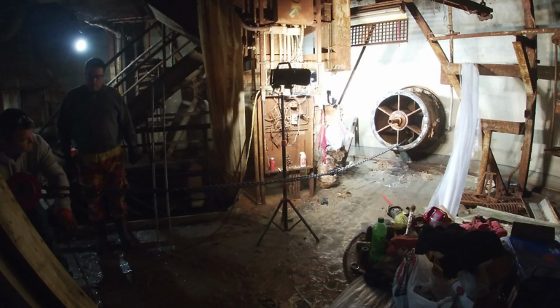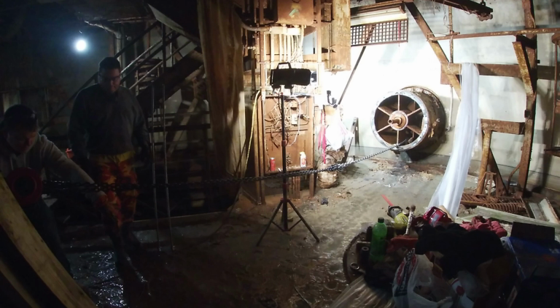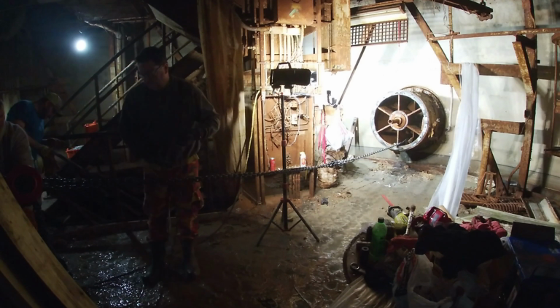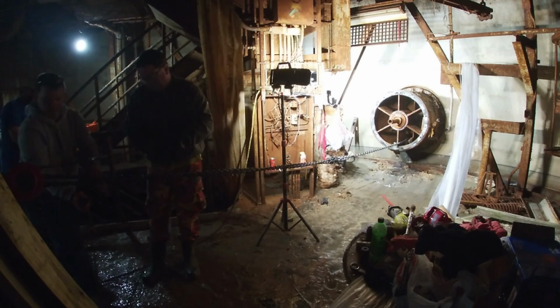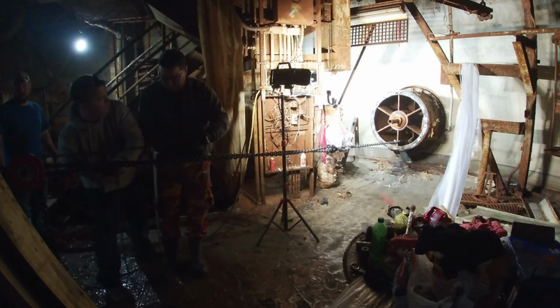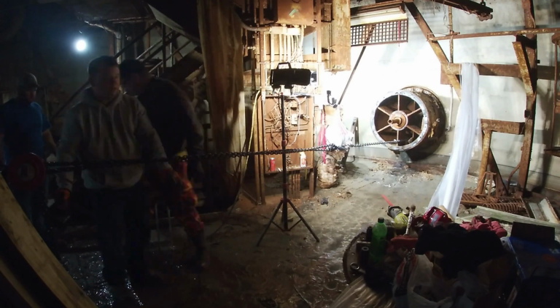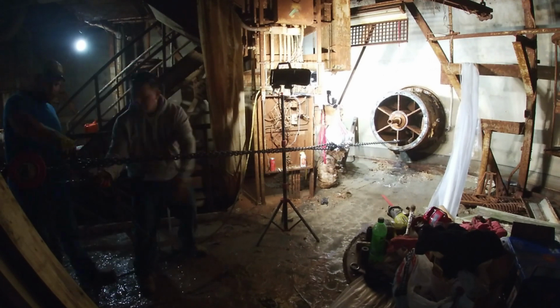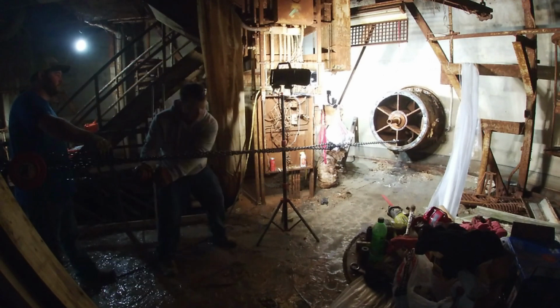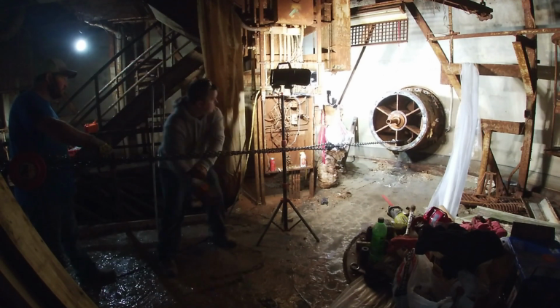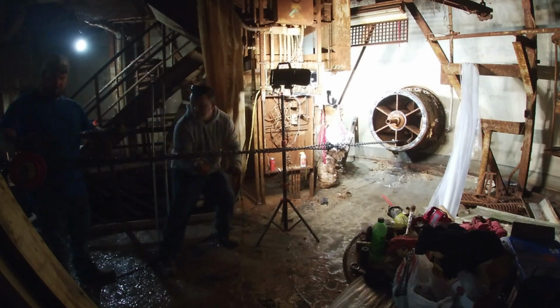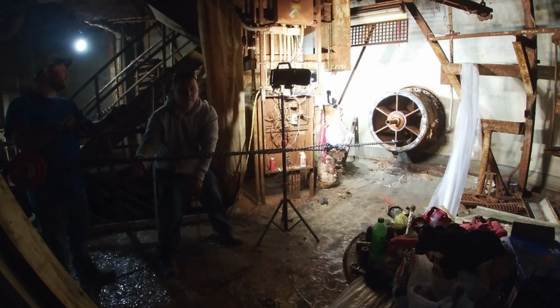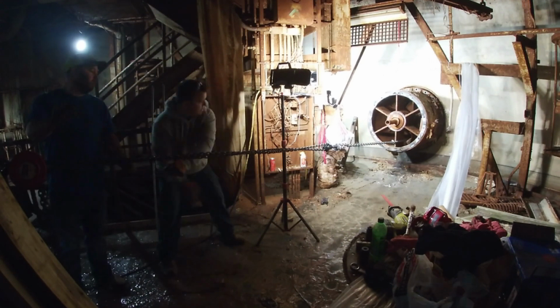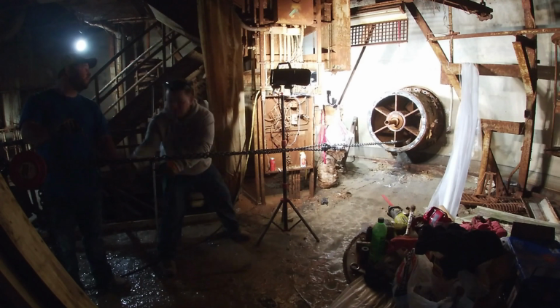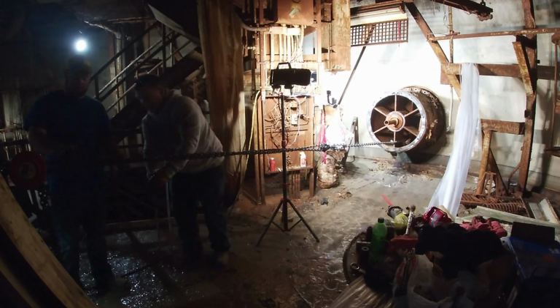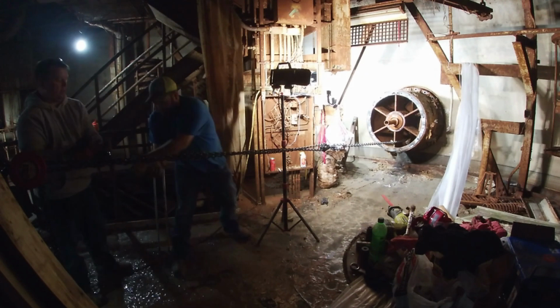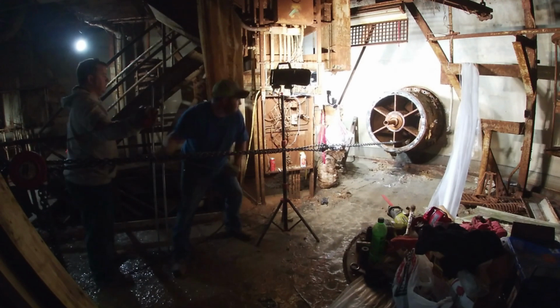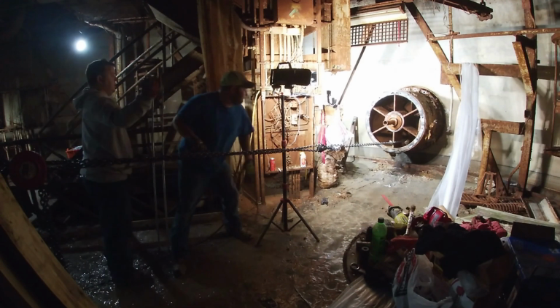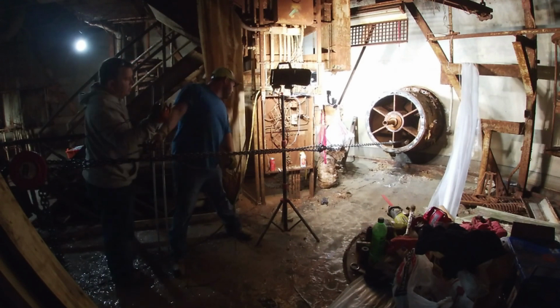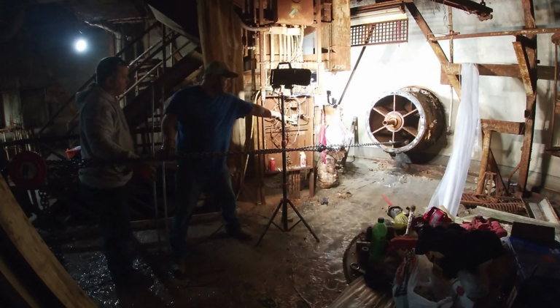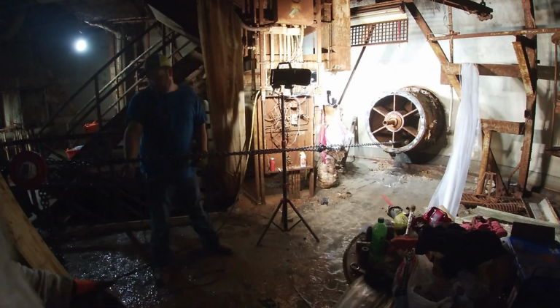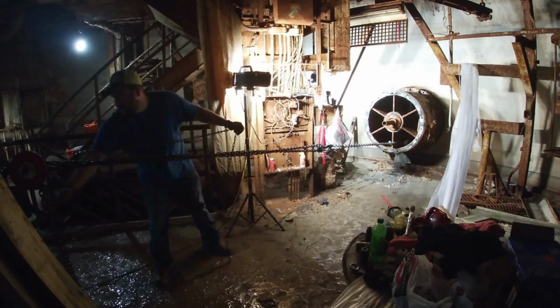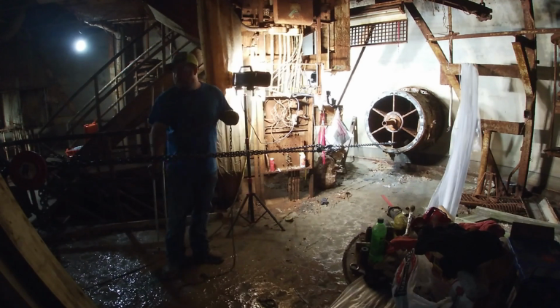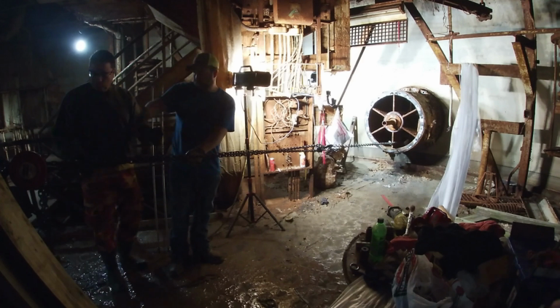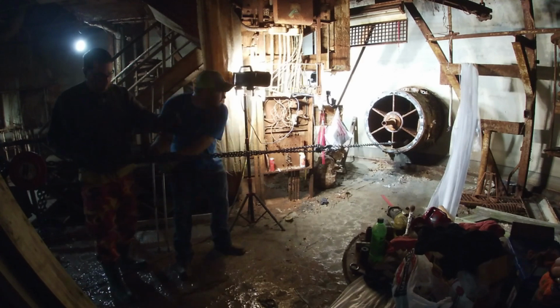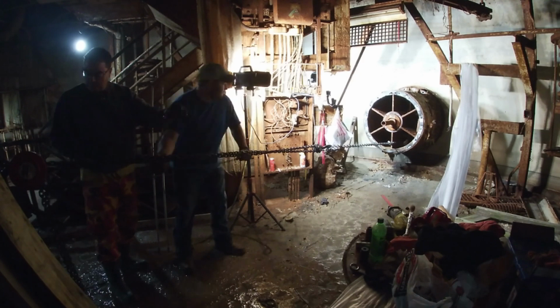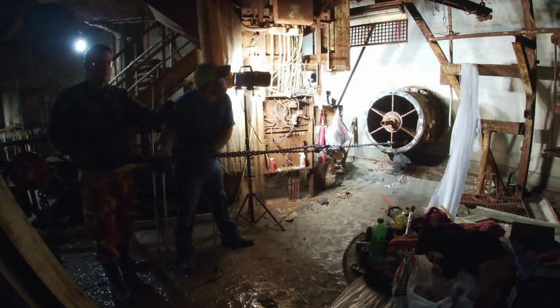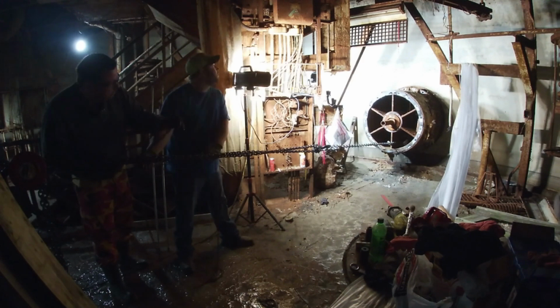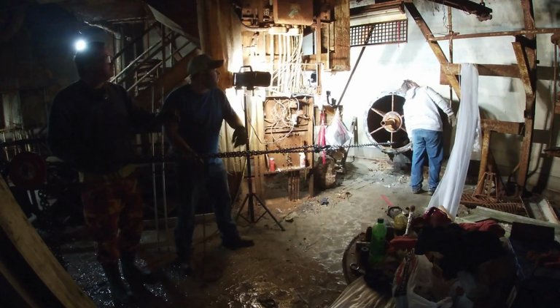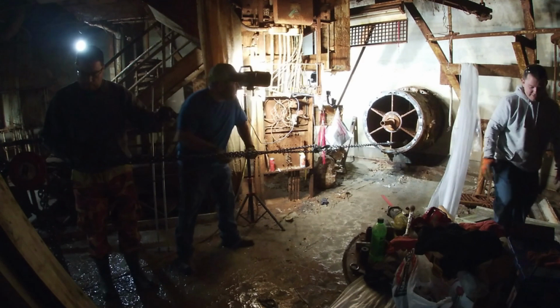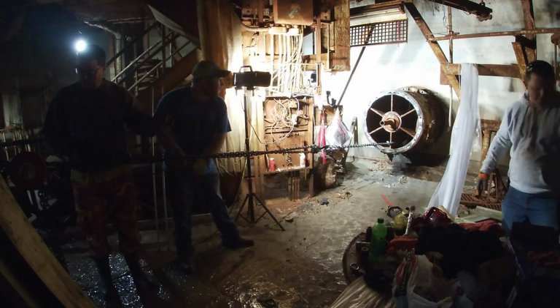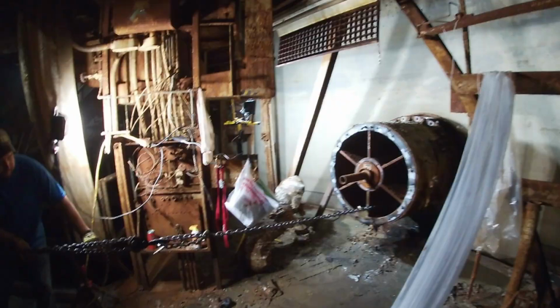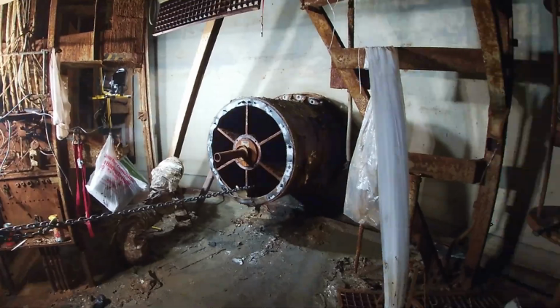After unseating the blast valve from the wall, it's time to pull out the five-ton chain hoist and yank her on out. The blast valve is actually supposed to break into two pieces. Unfortunately for us, it didn't want to separate, so we just had to pull it out as one giant piece.